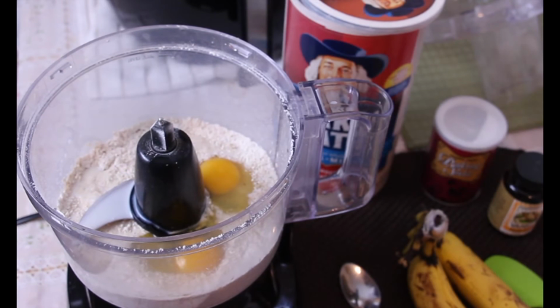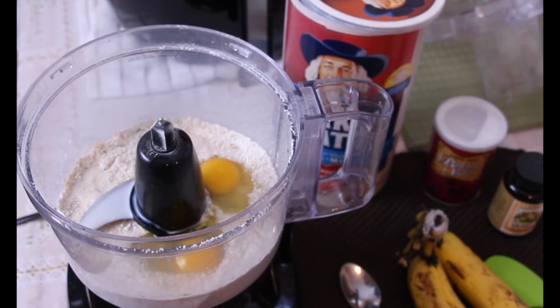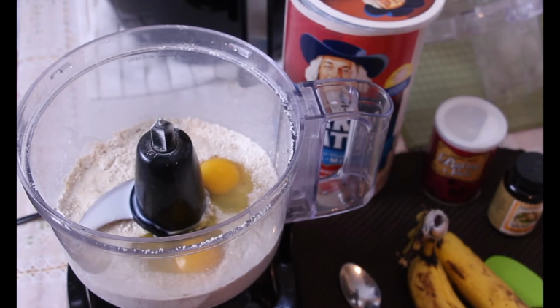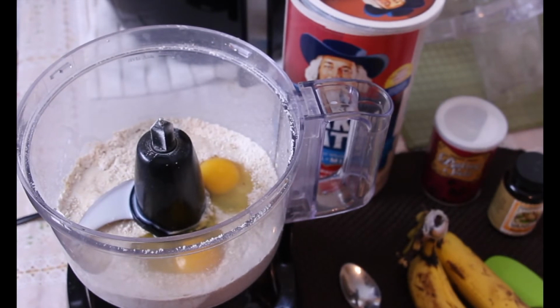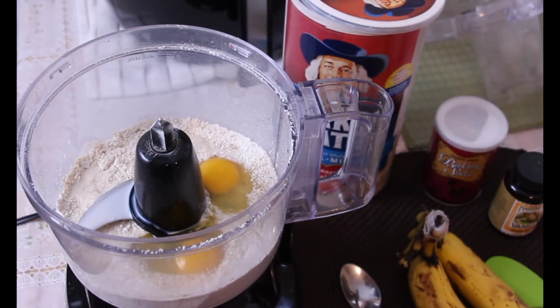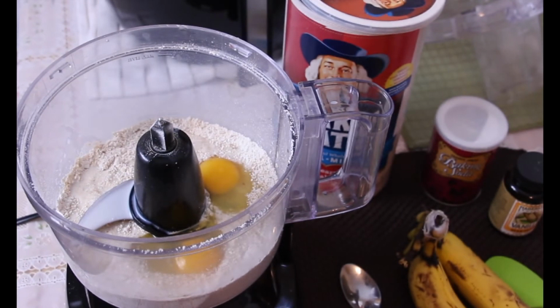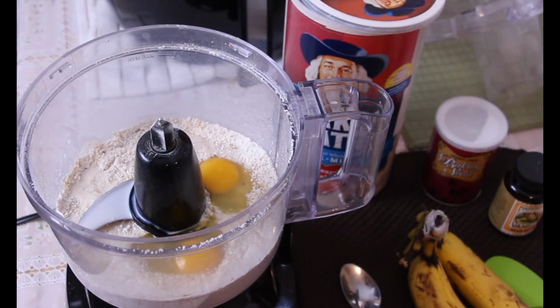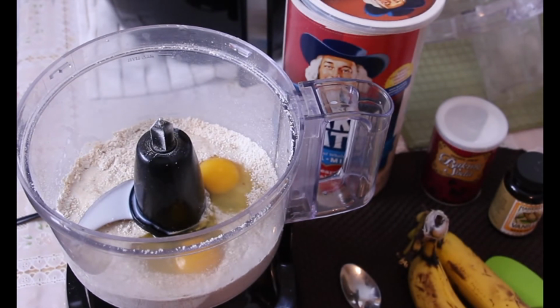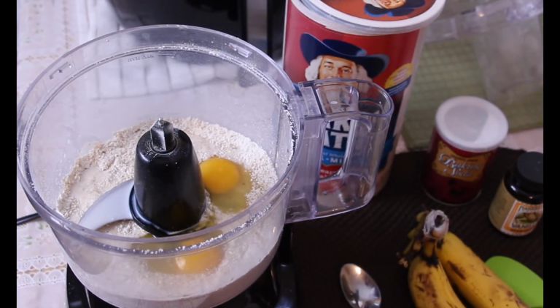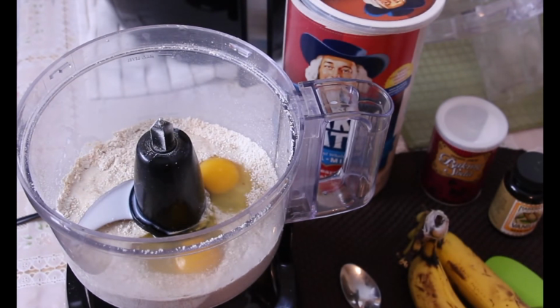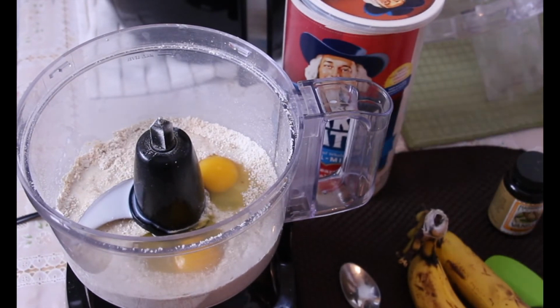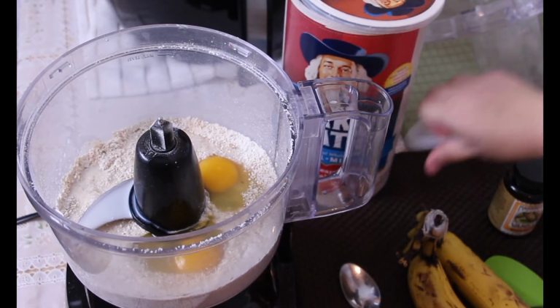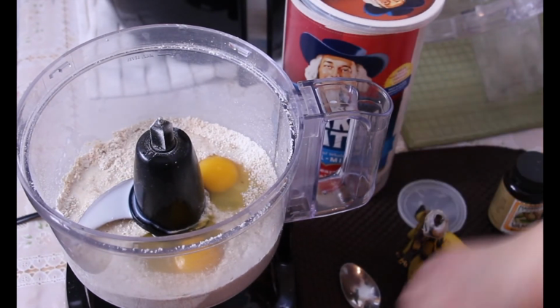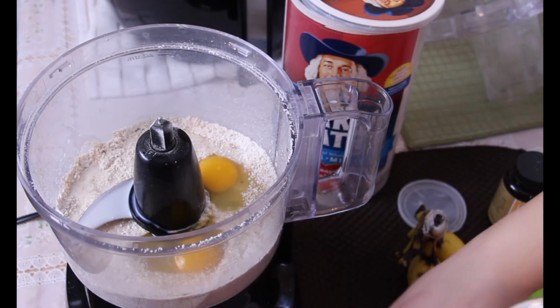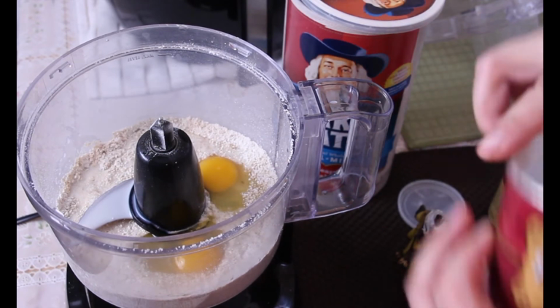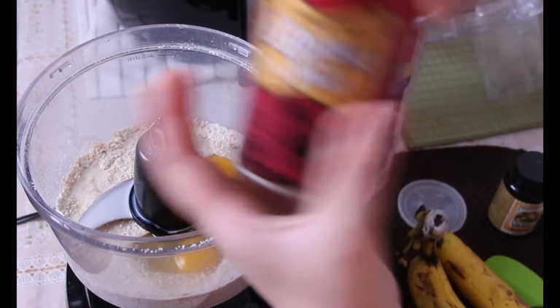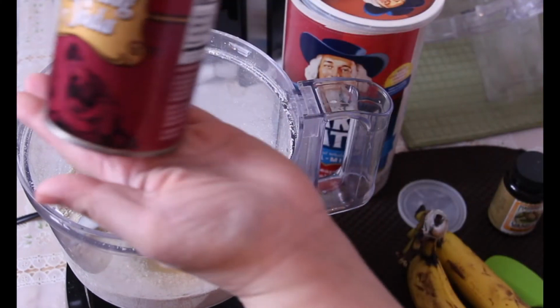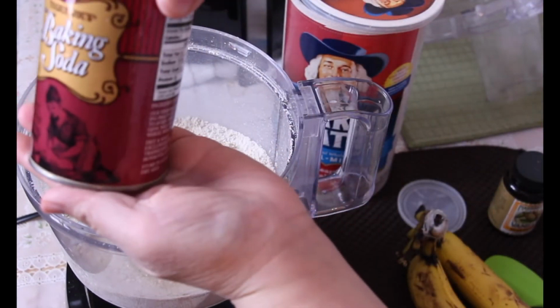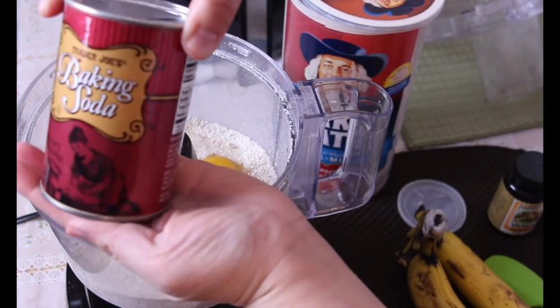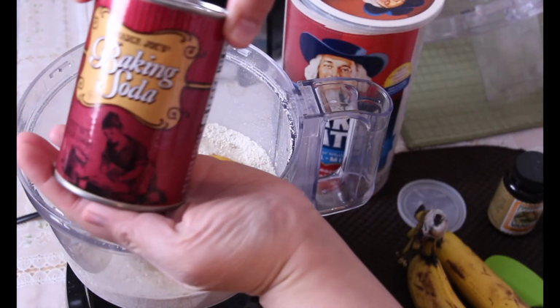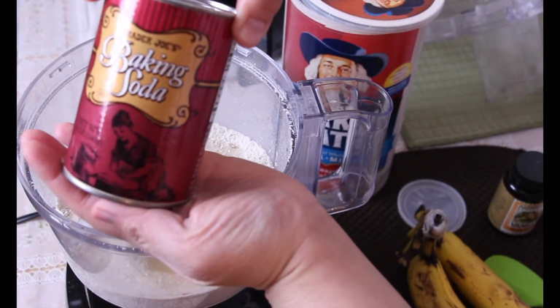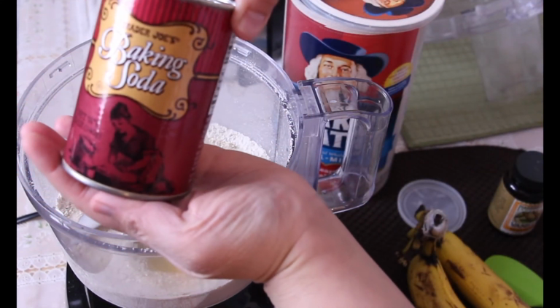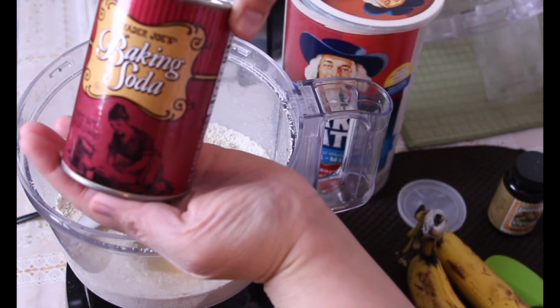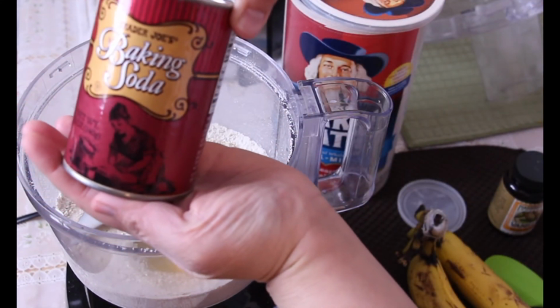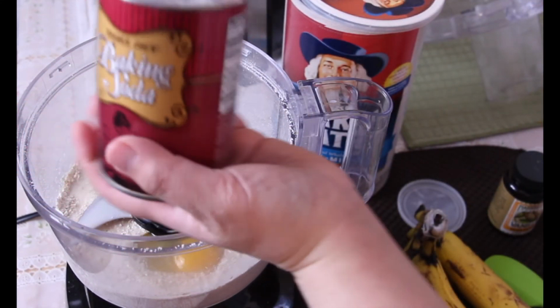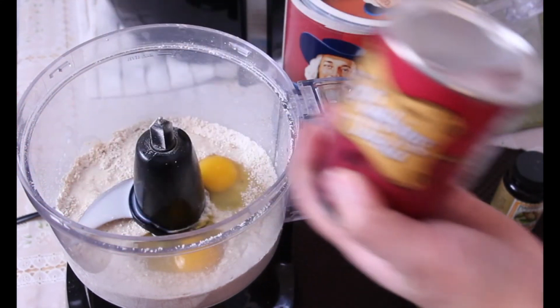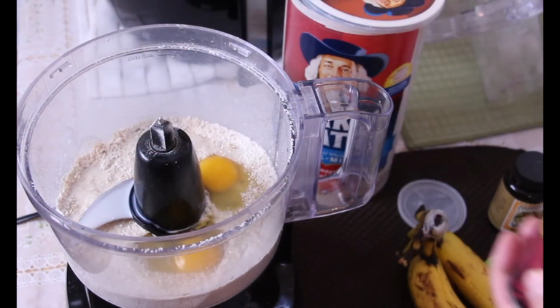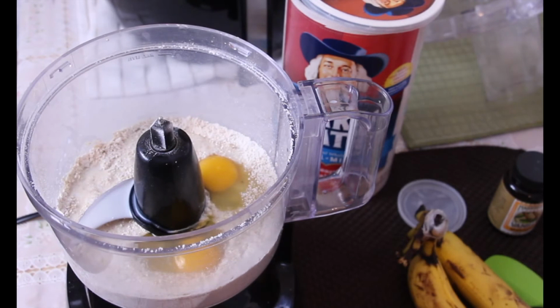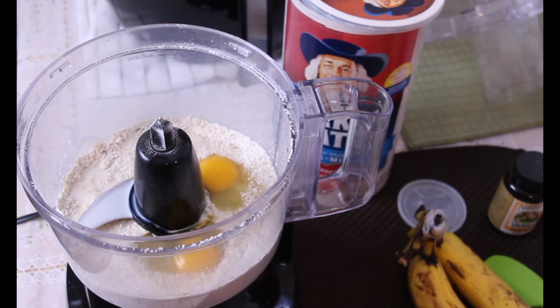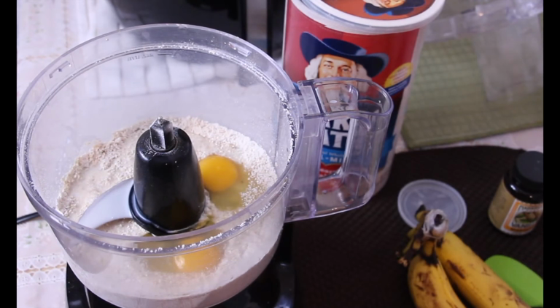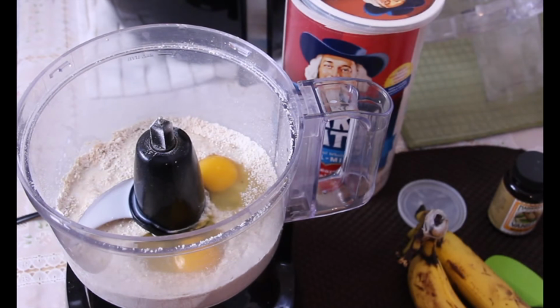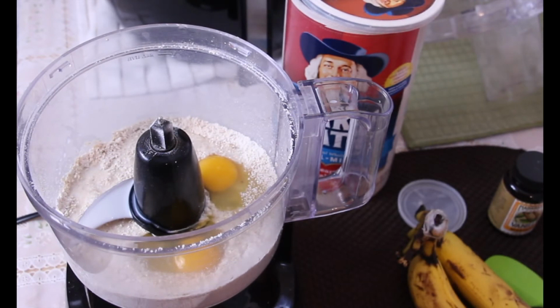You can actually make this recipe the night before and then make it in the morning to save you some time. I'm also gonna add in some baking soda to give it that nice fluffy rise to my pancakes.